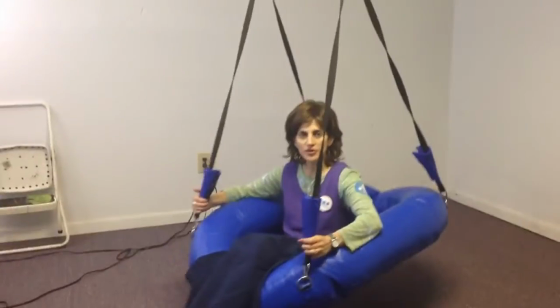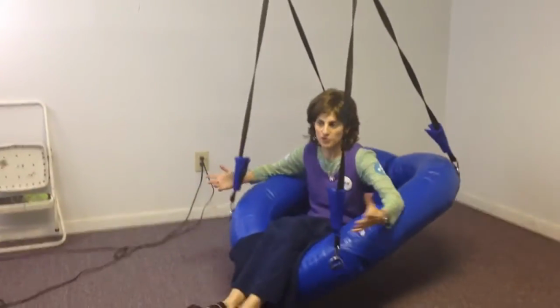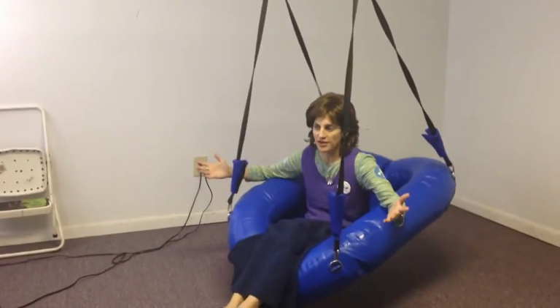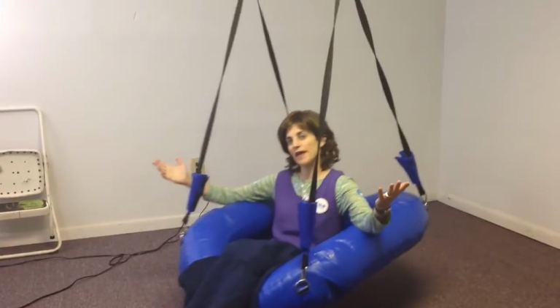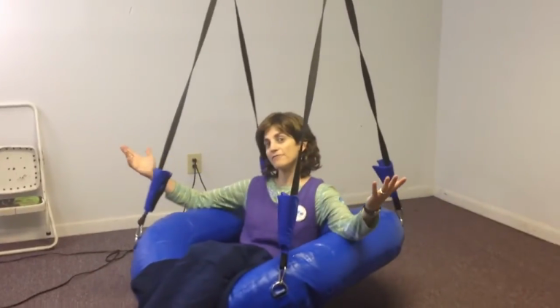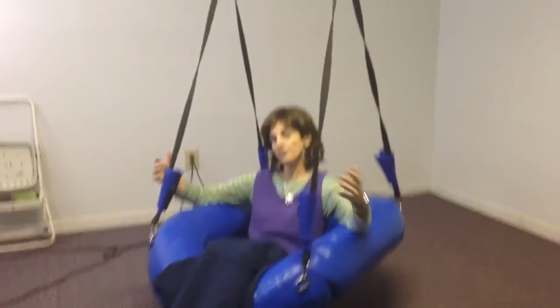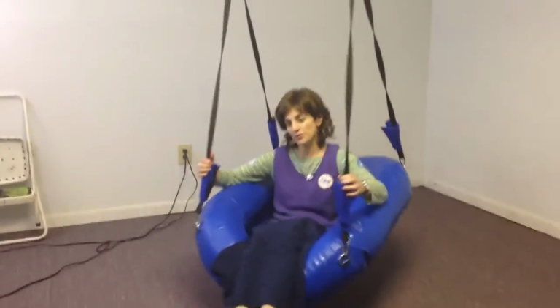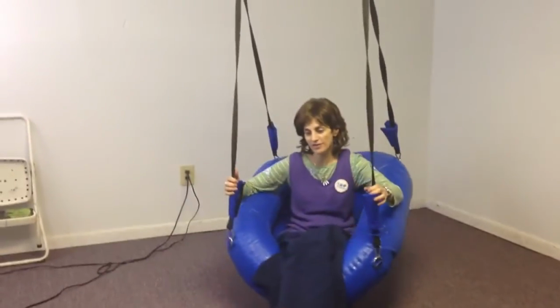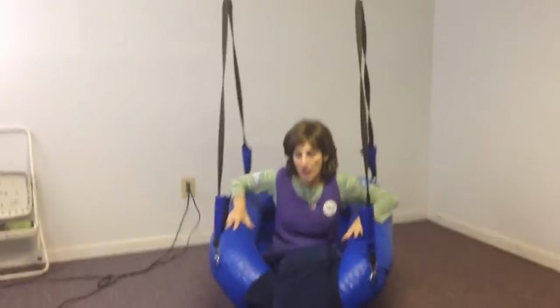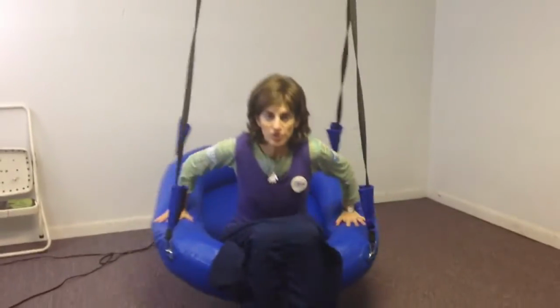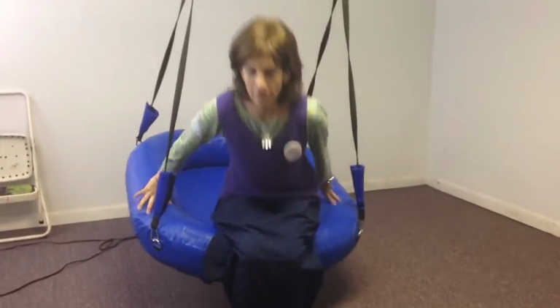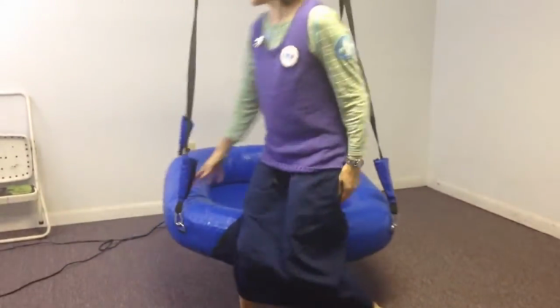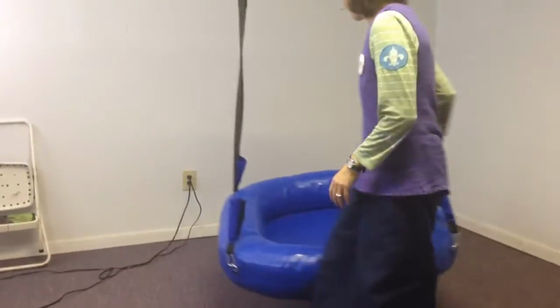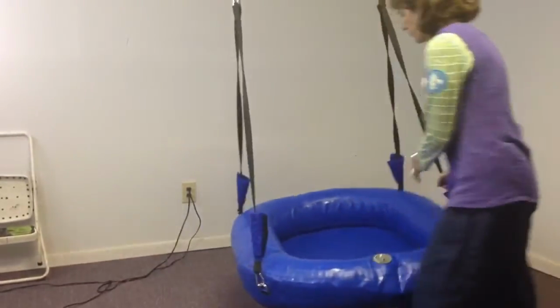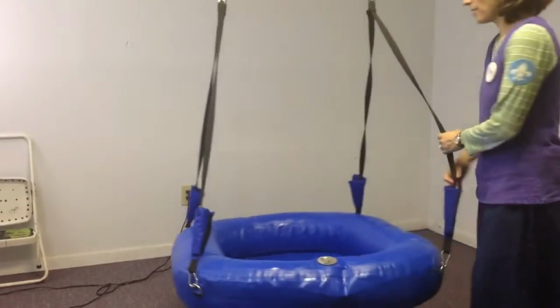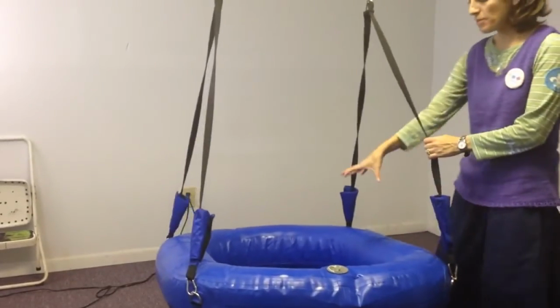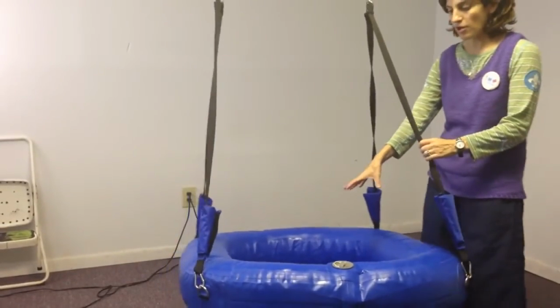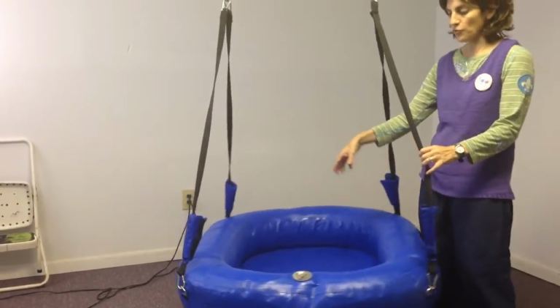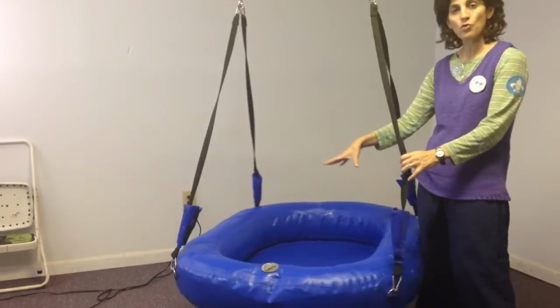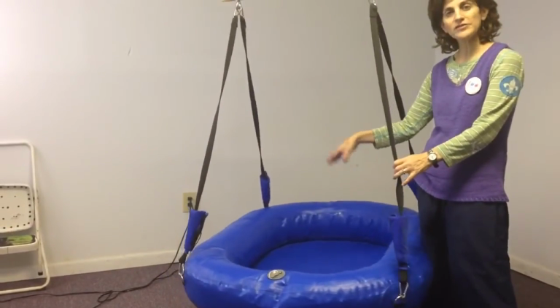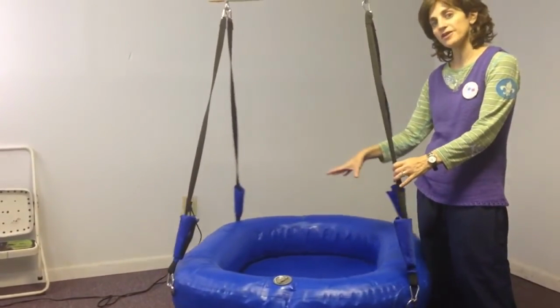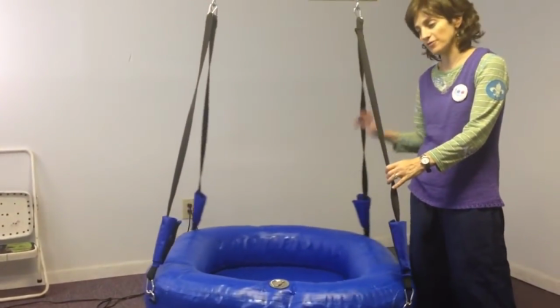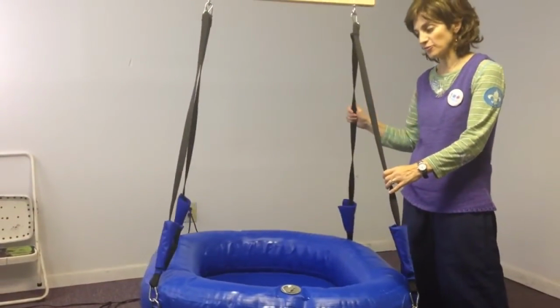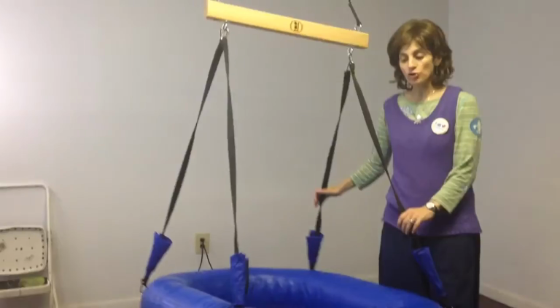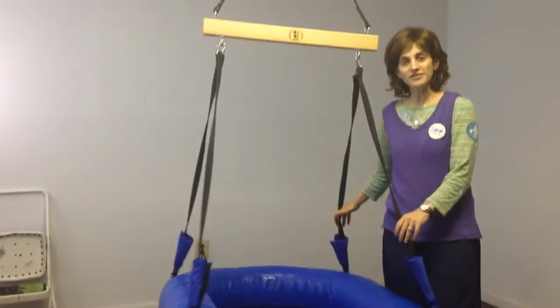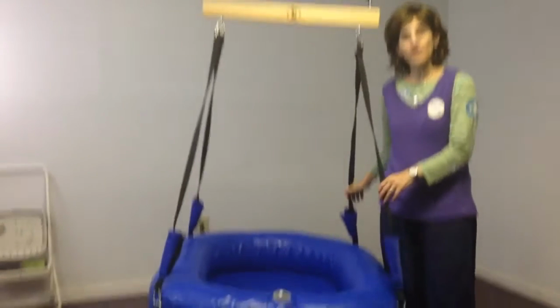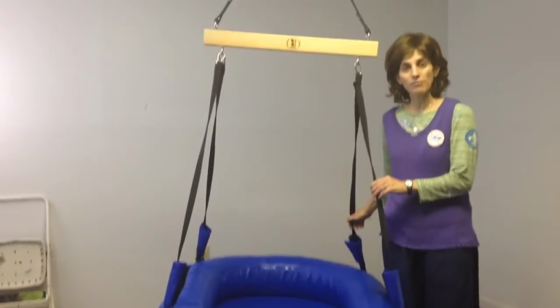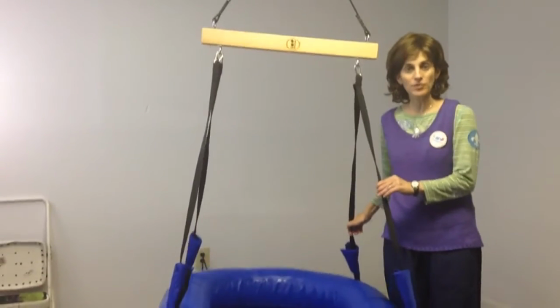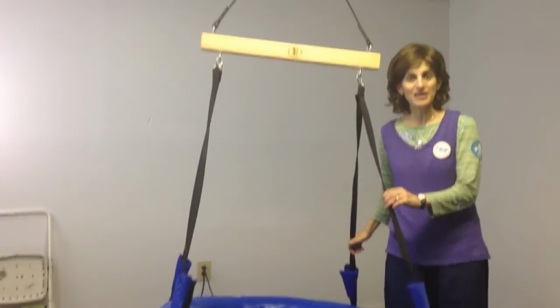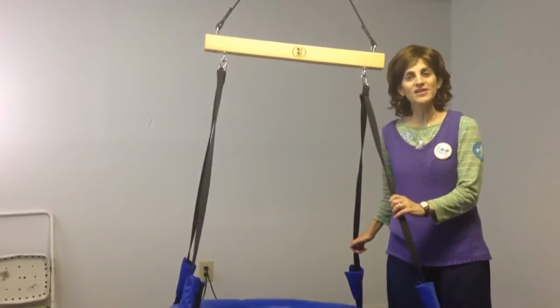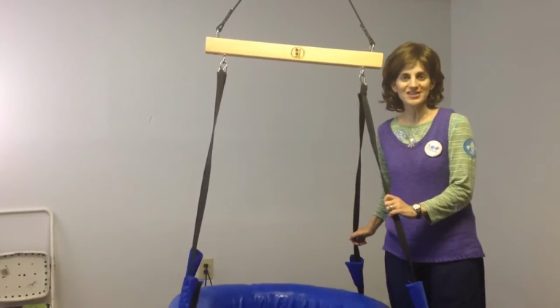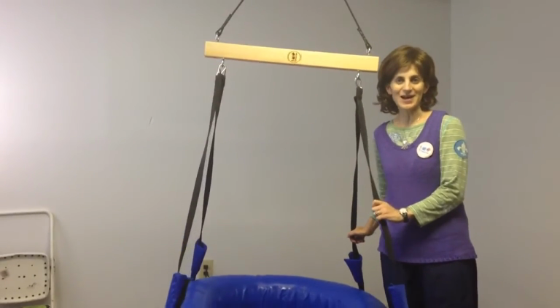You can get a nice hammock feel with the swing like this, but you can also fill the swing up with therapy balls or toys and put kids in it with those as well. Look online today for your Raft platform swing at funandfunction.com.